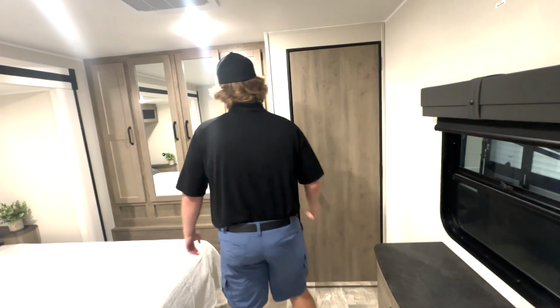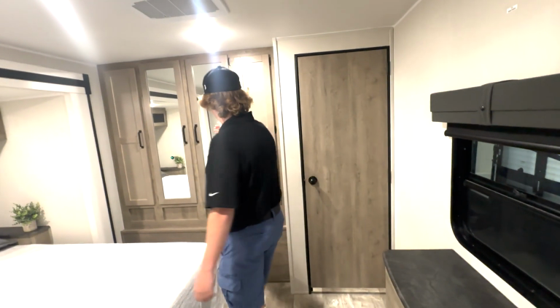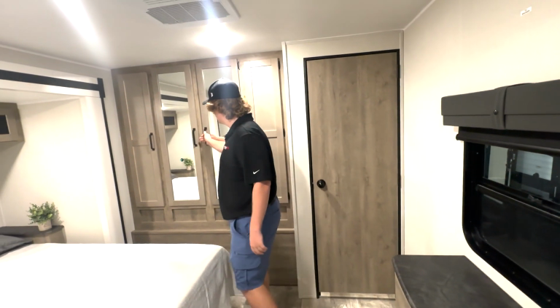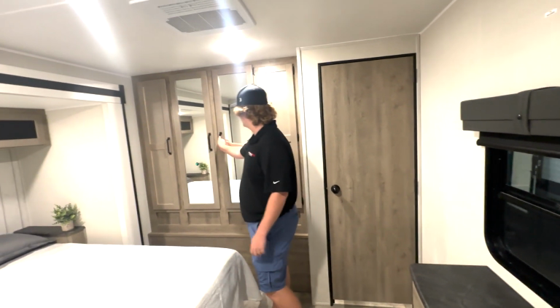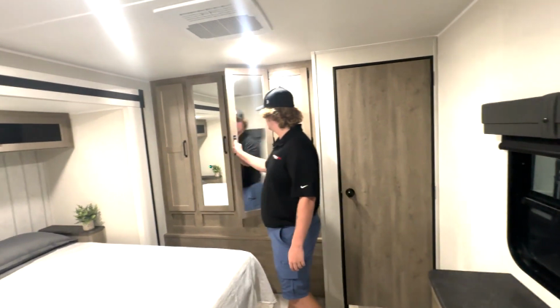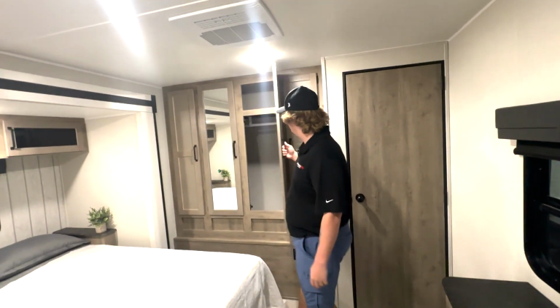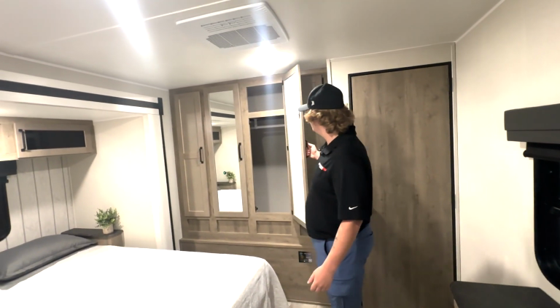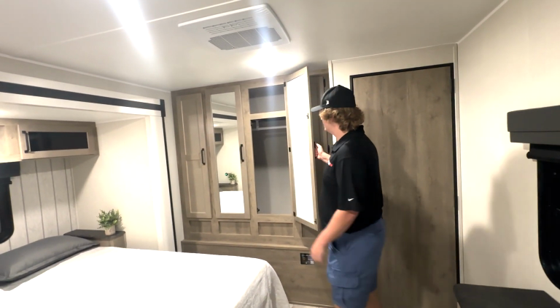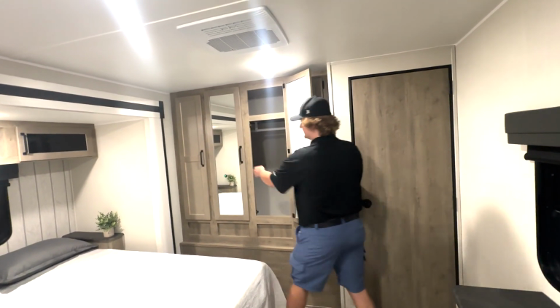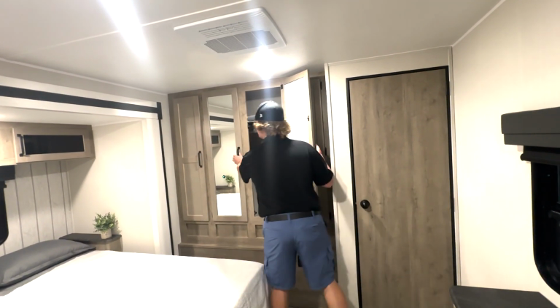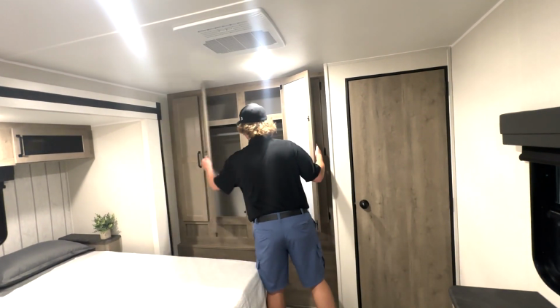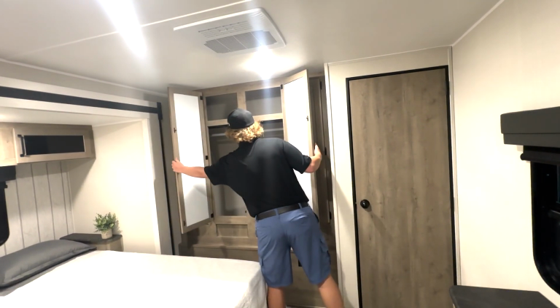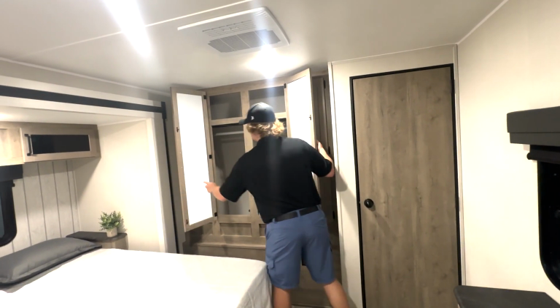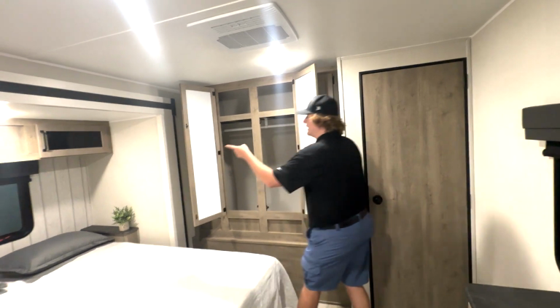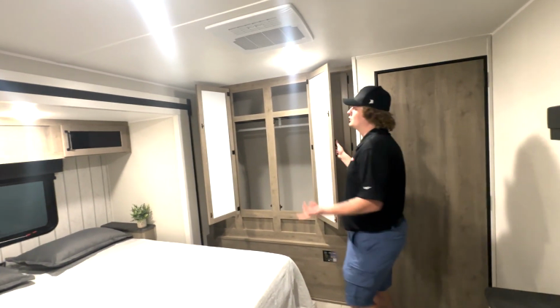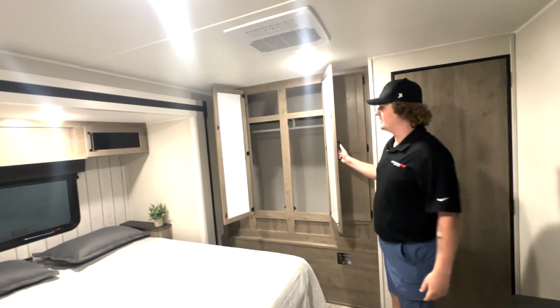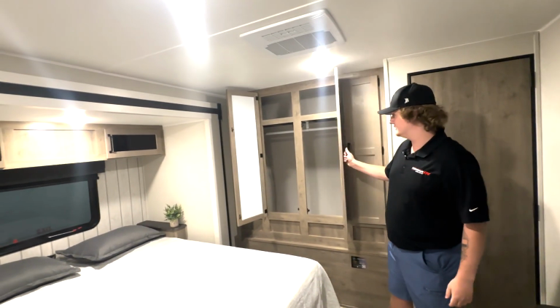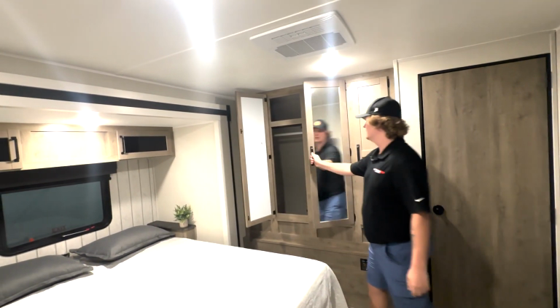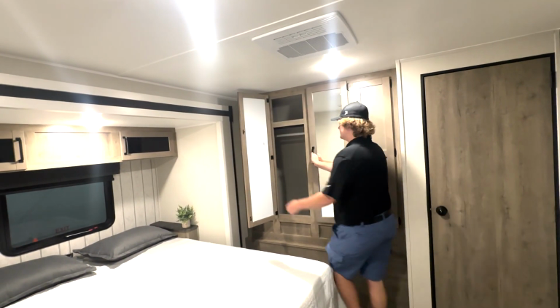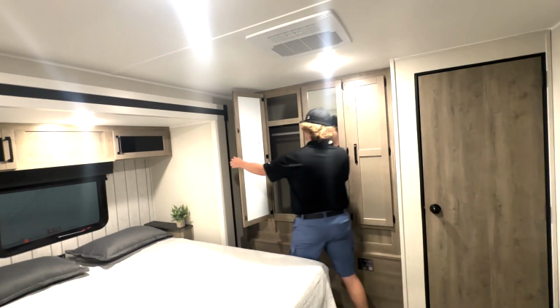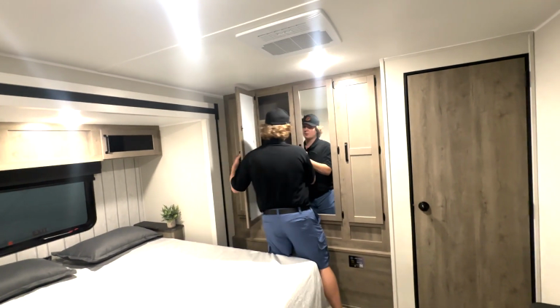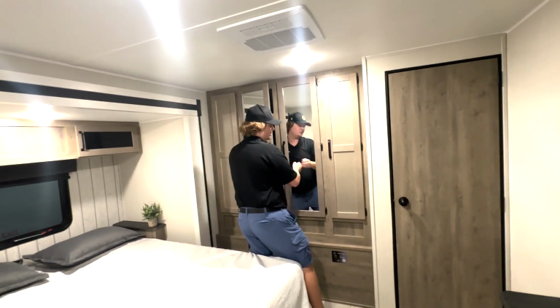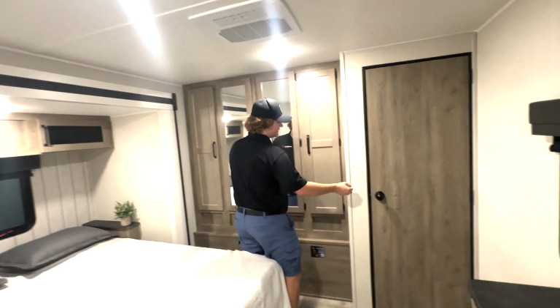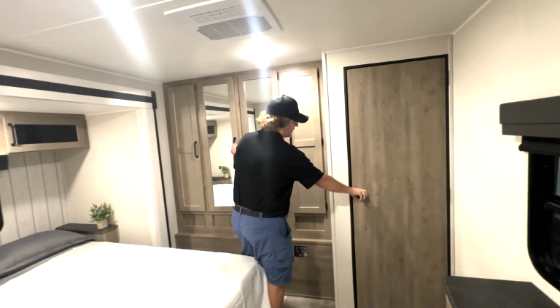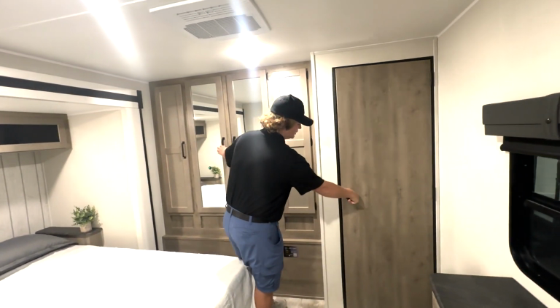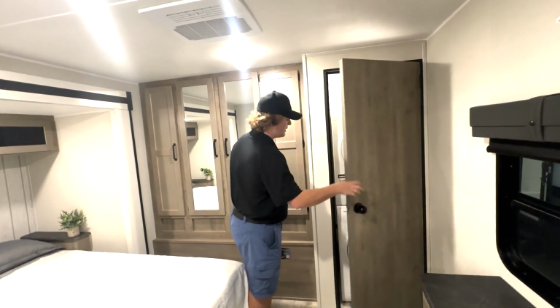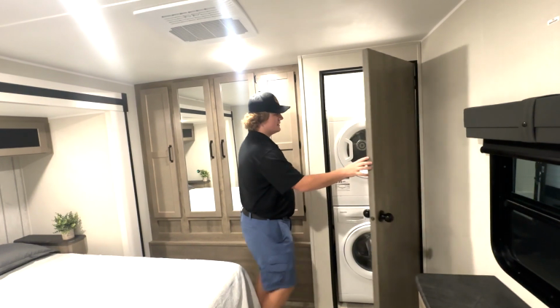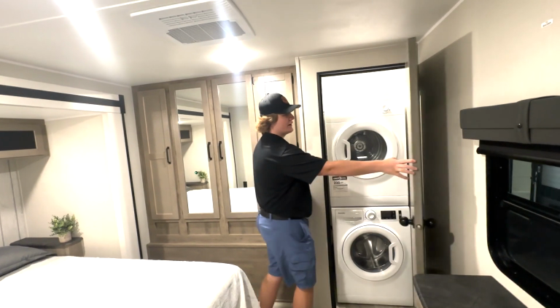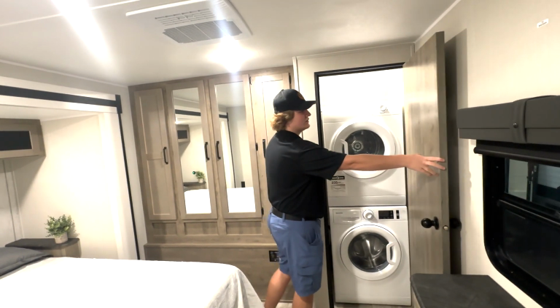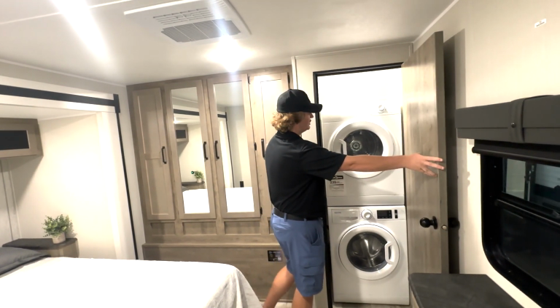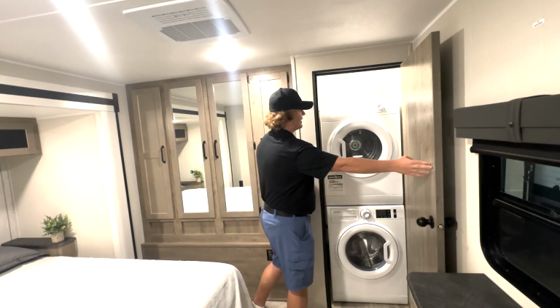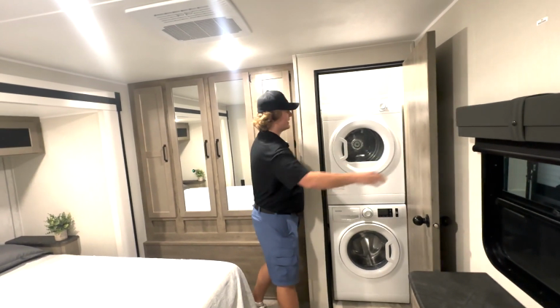There's even more storage in this one — a huge closet as well as storage above the bed. Something super cool about this unit is not only is it washer-dryer prepped, but it already has the washer and dryer in it.